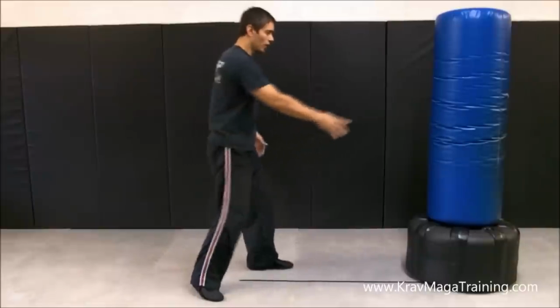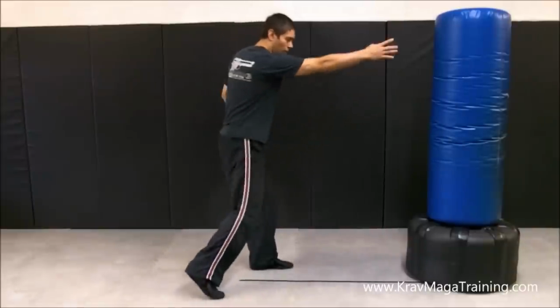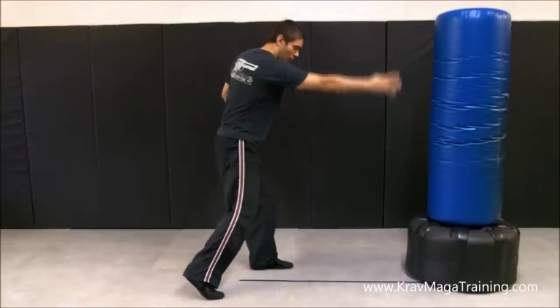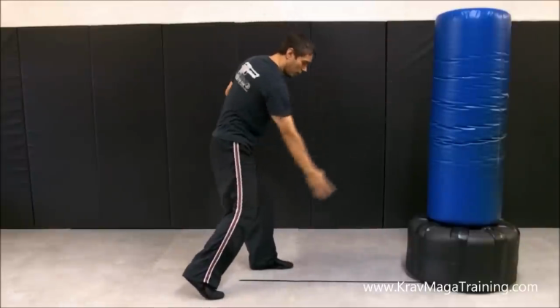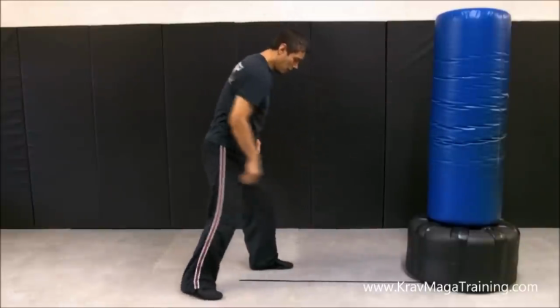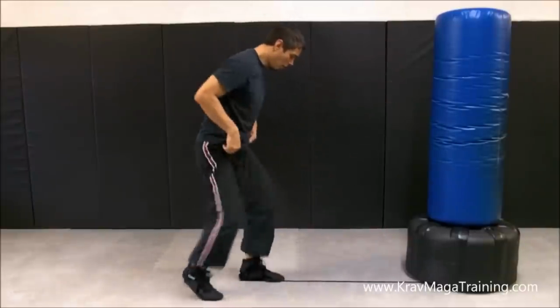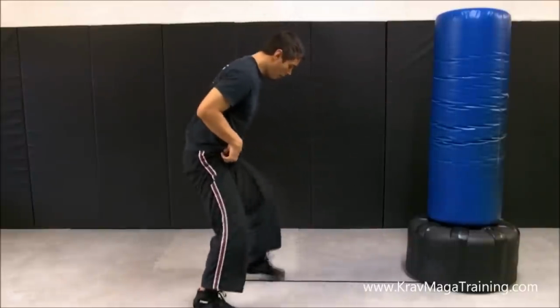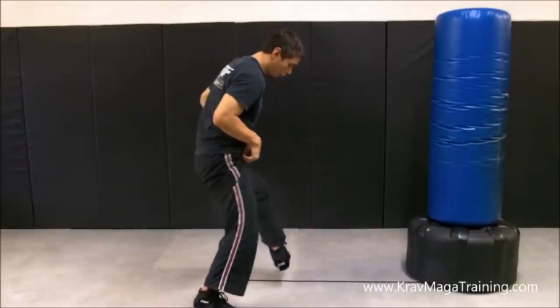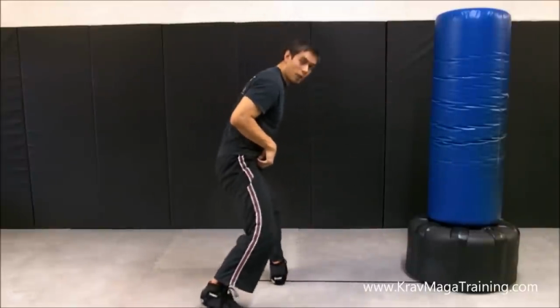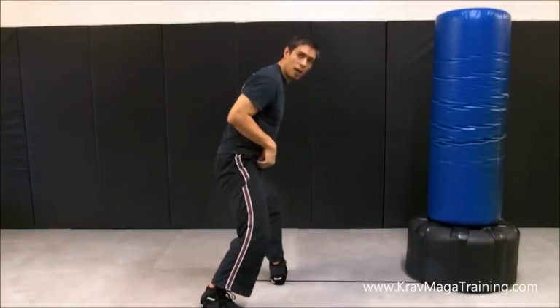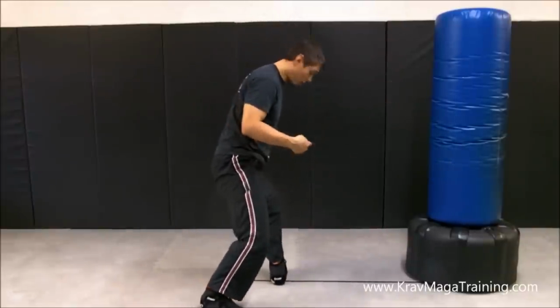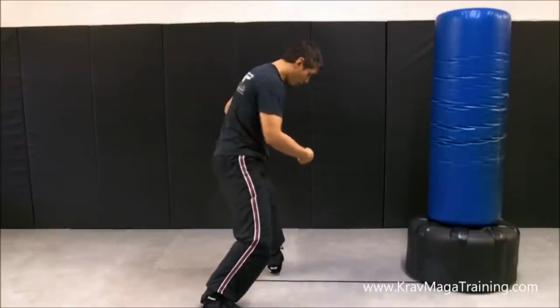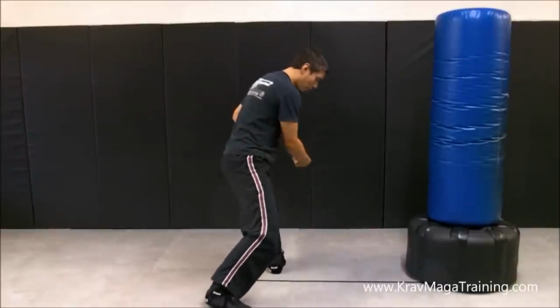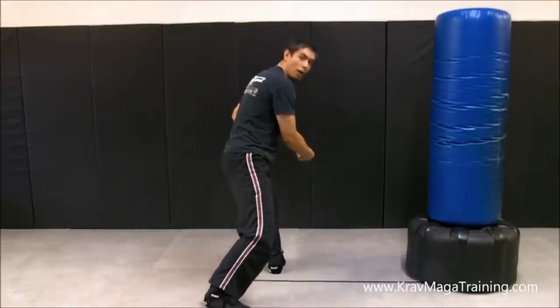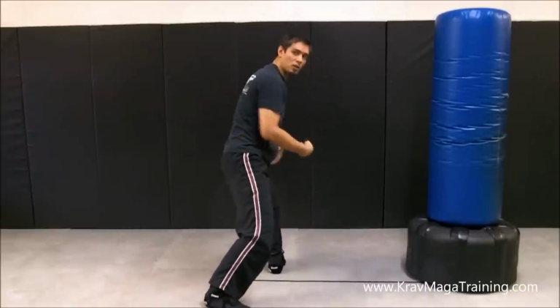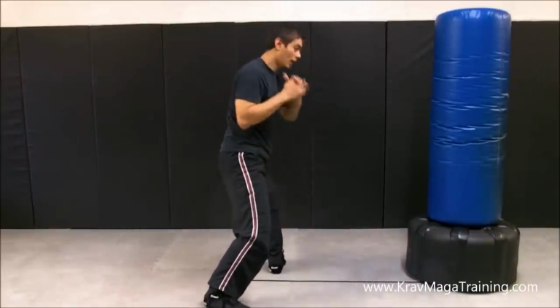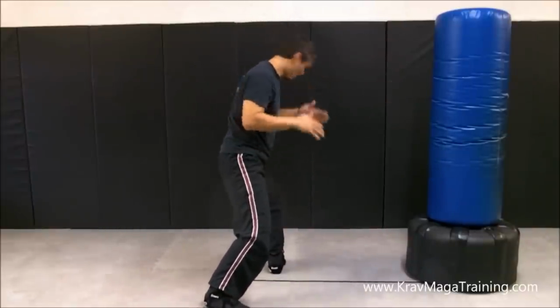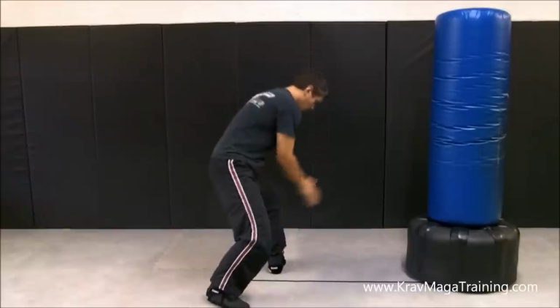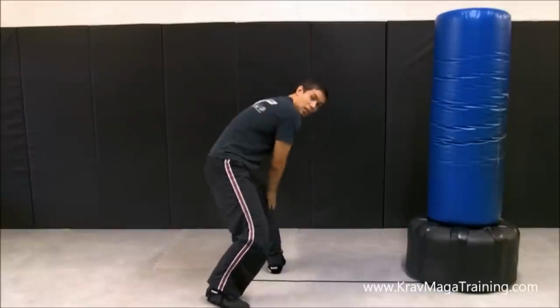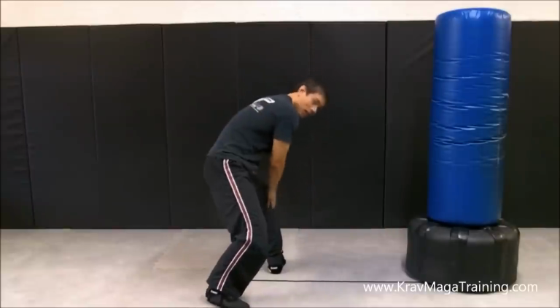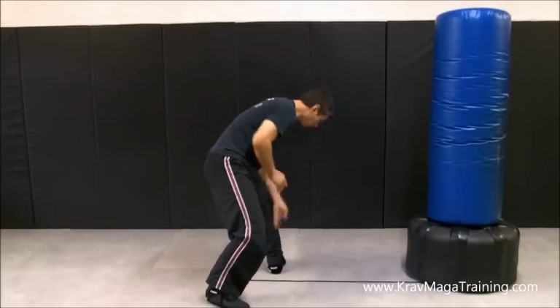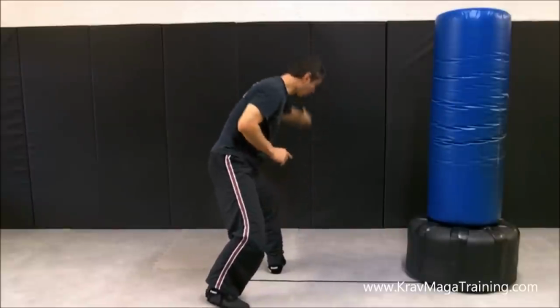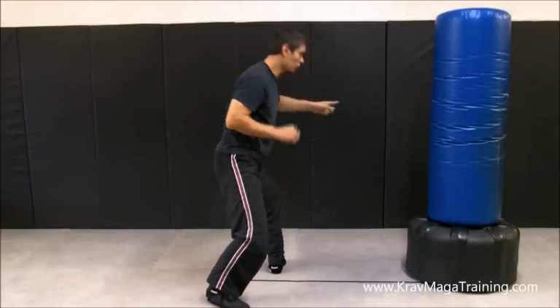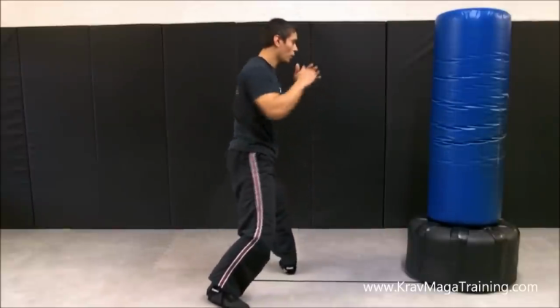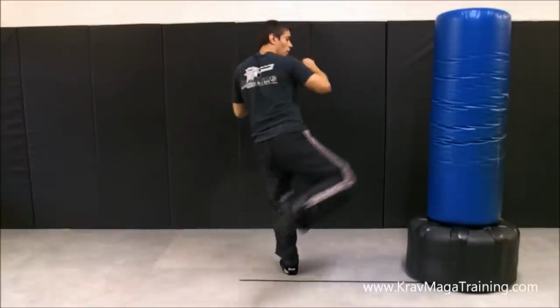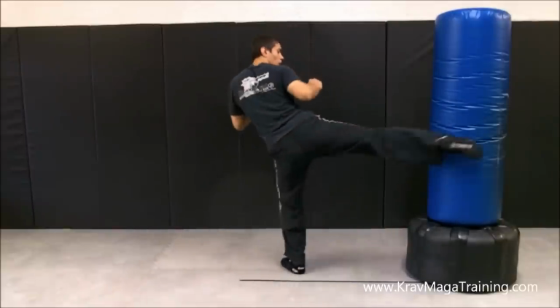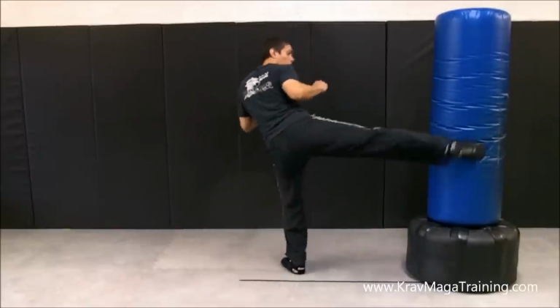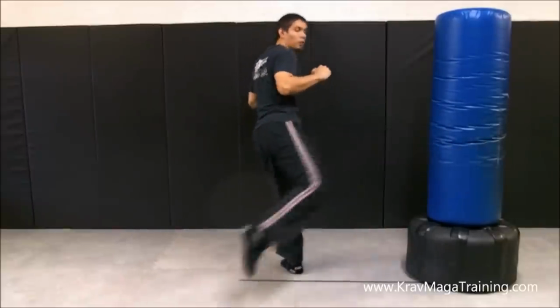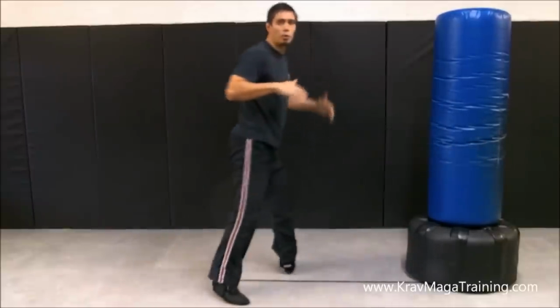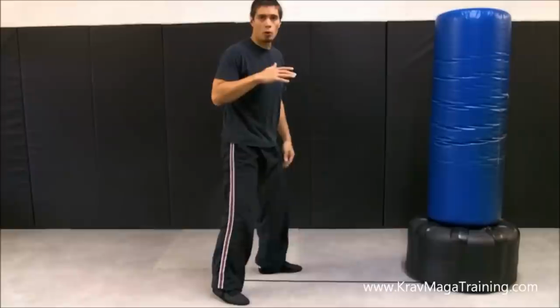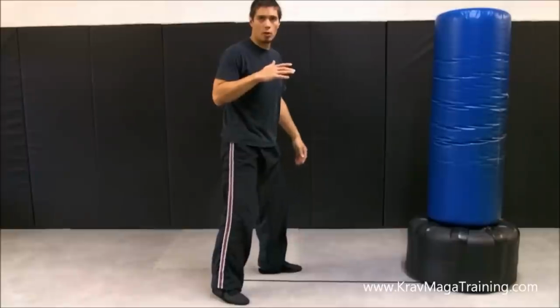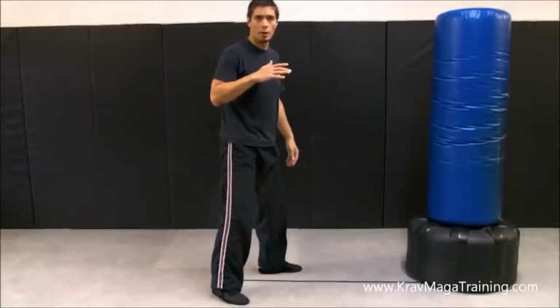So once again, think about that line — put your foot on that line or even better put it off to the side, then keep the knee bent, keep the foot turned sideways, and then you can slam your shin bone in there a lot better.